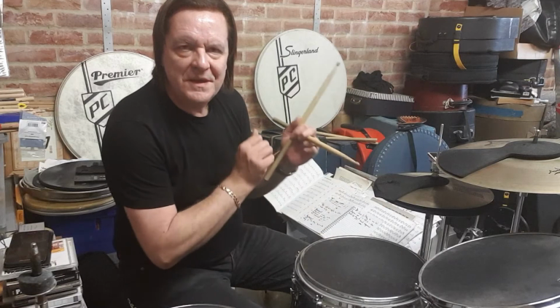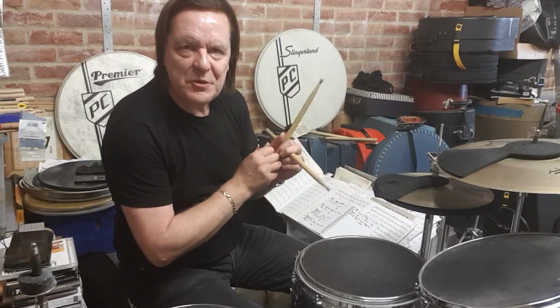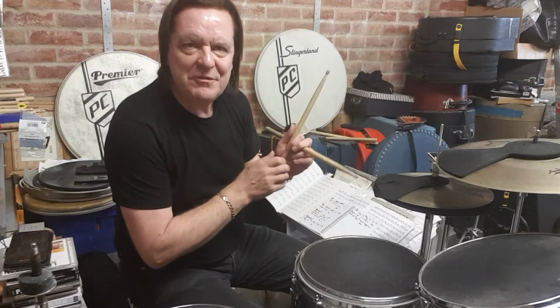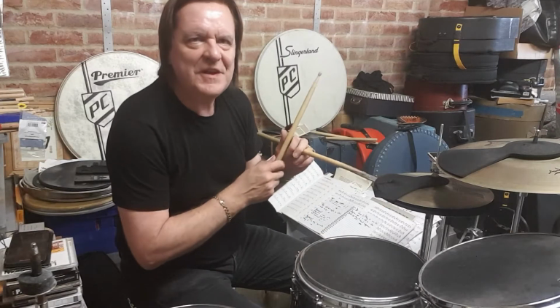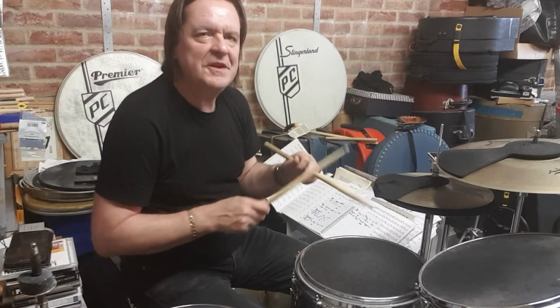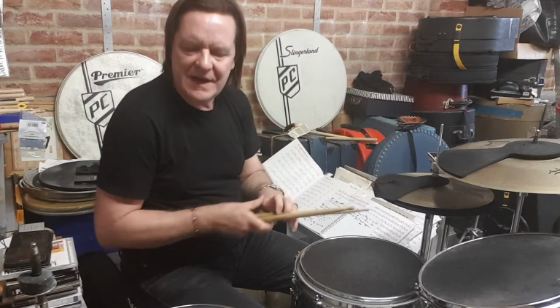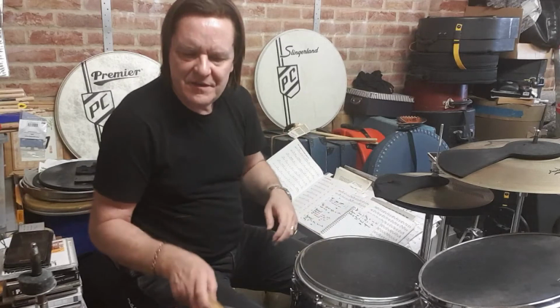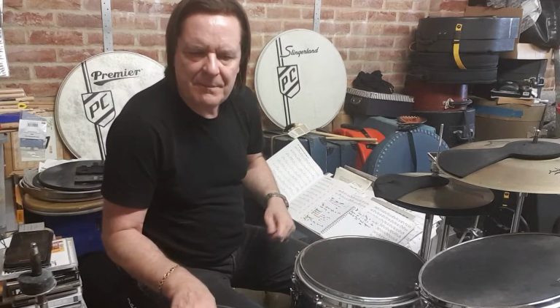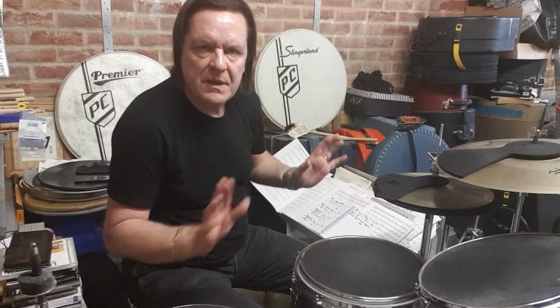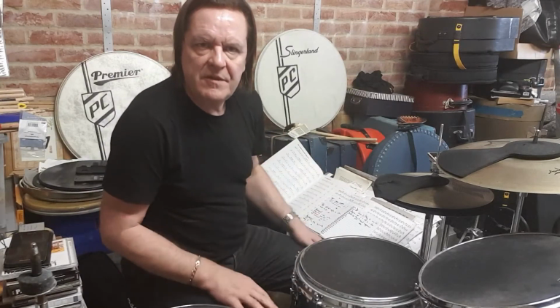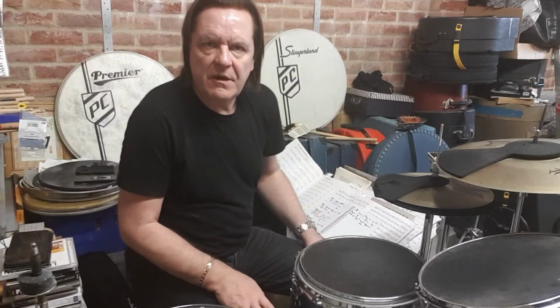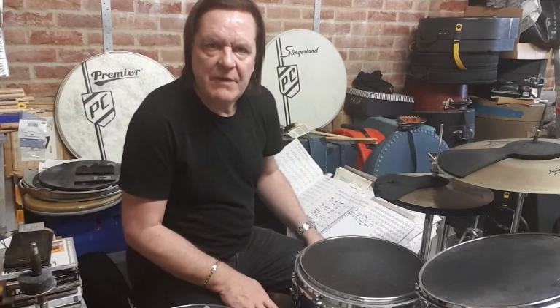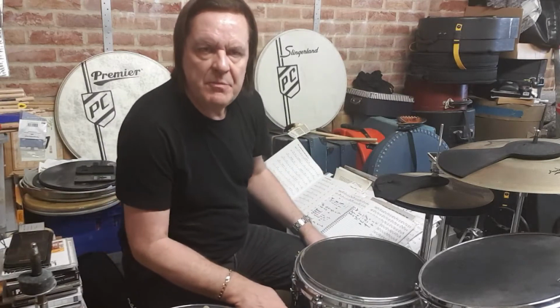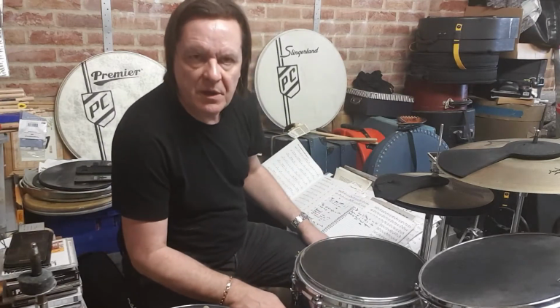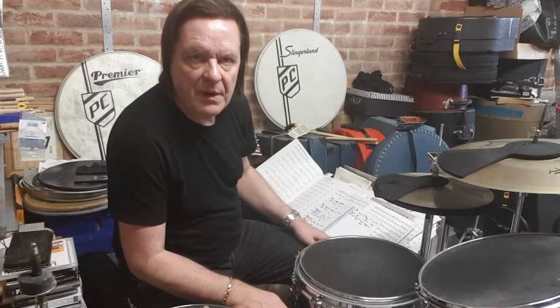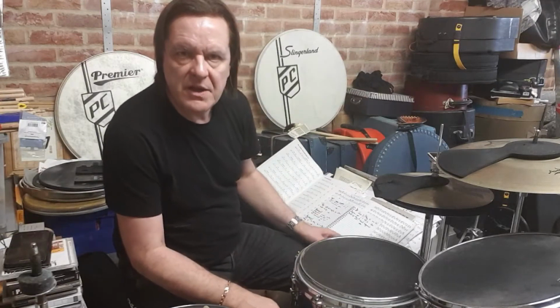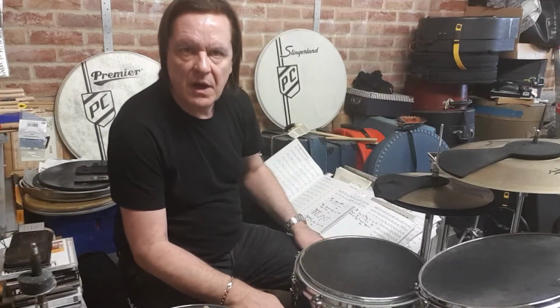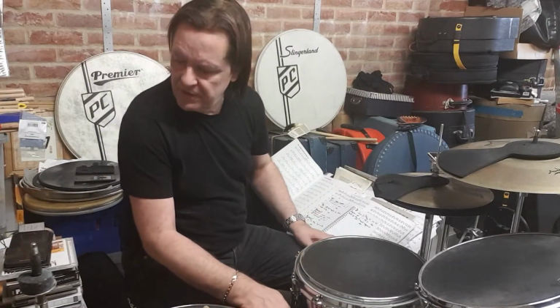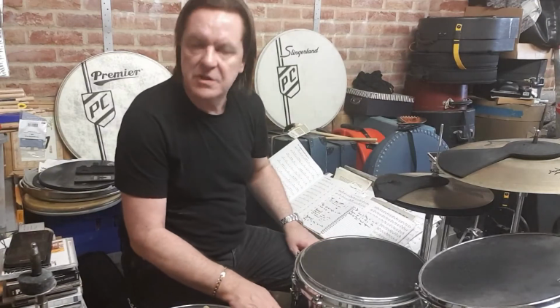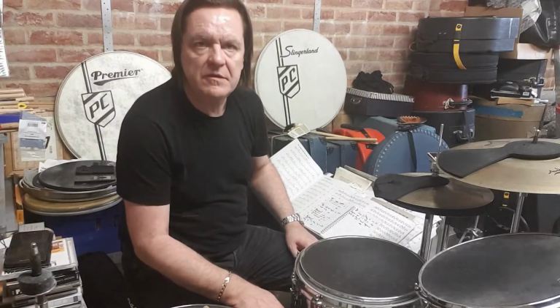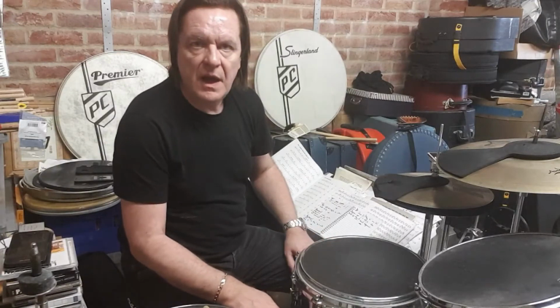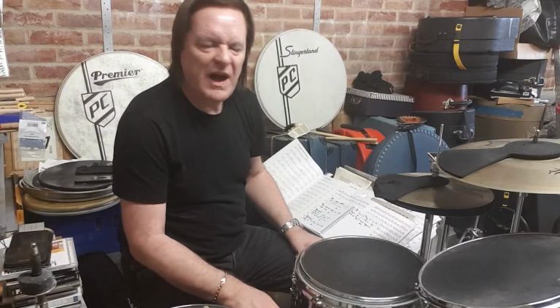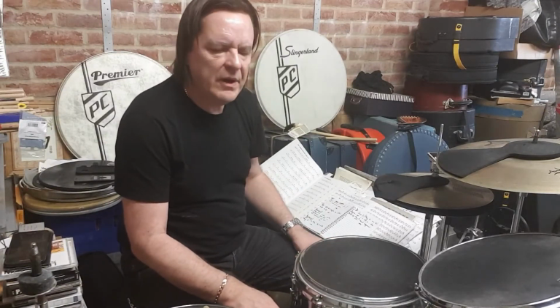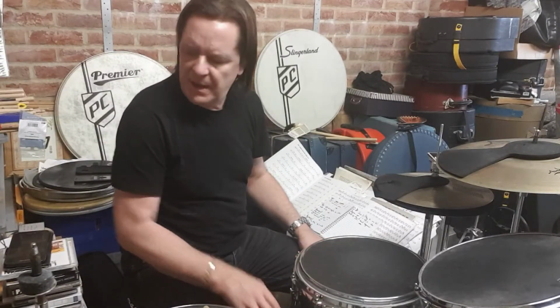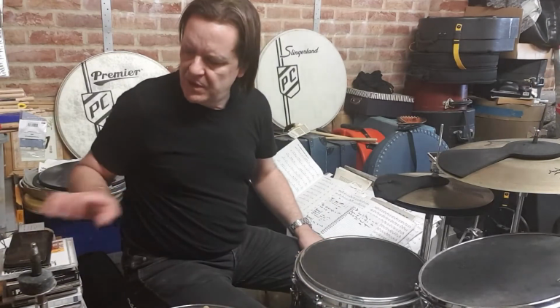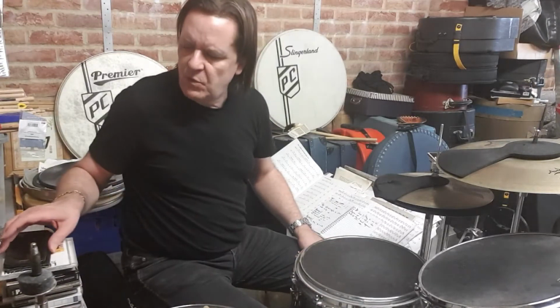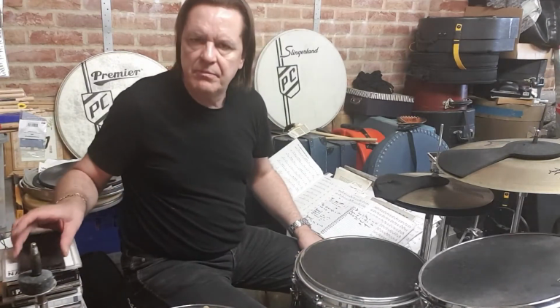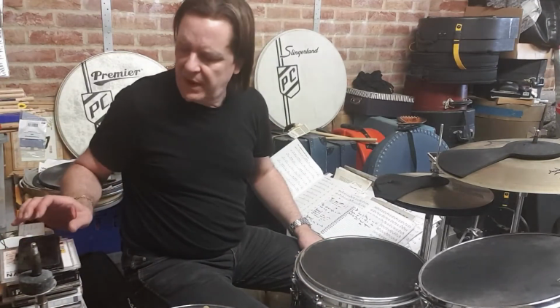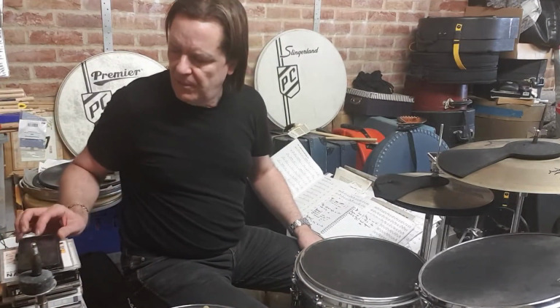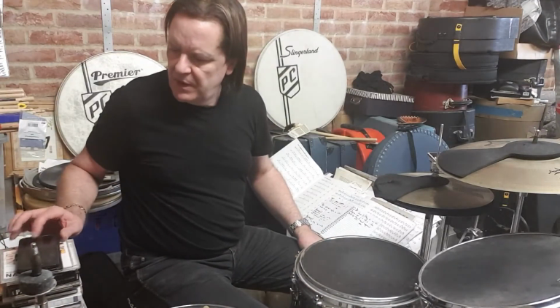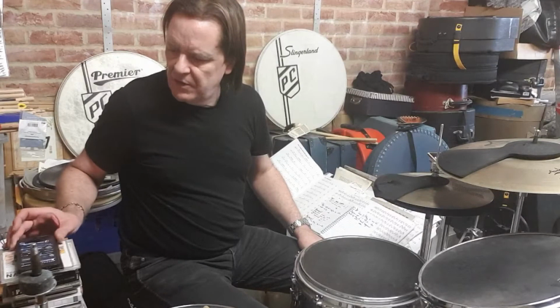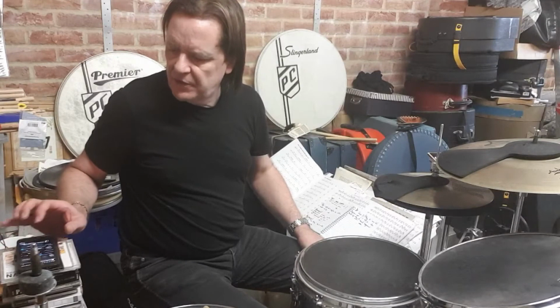Here's a quick lick for a Sunday afternoon. This is my take on a very popular warm-up that a lot of you use, and I call it C1 Play 4.